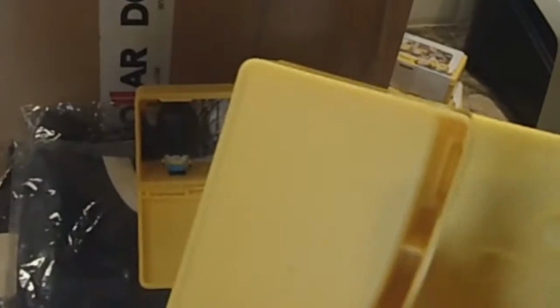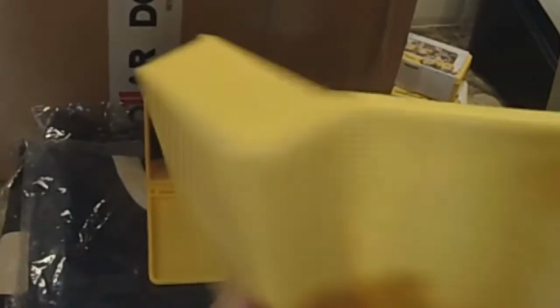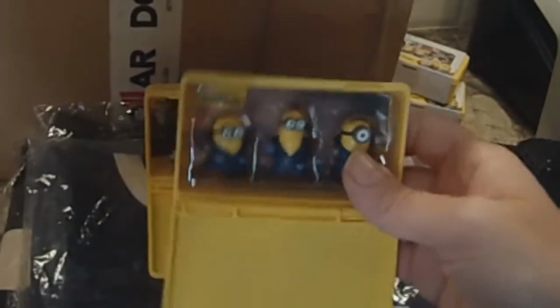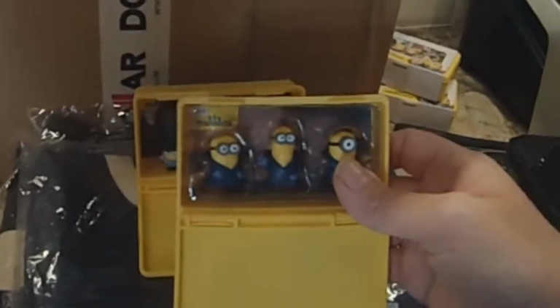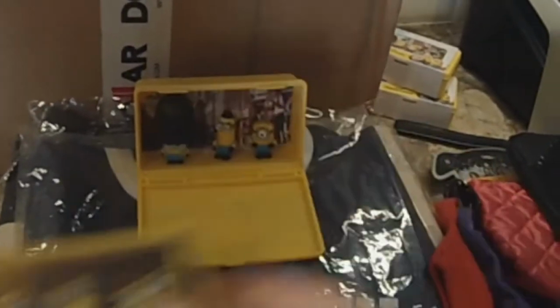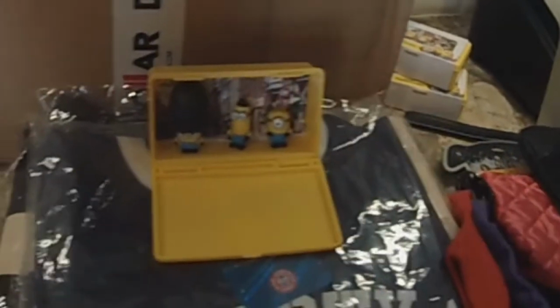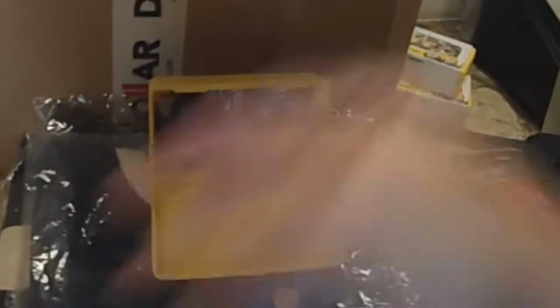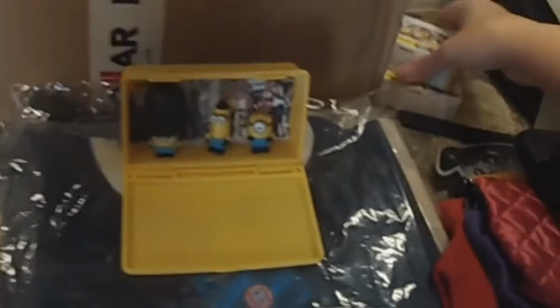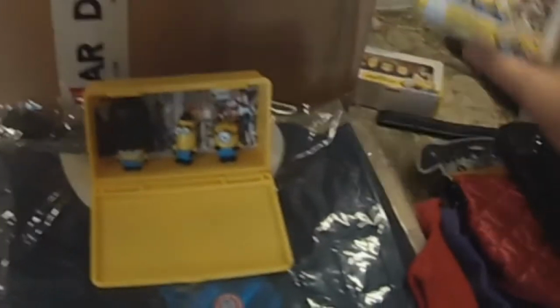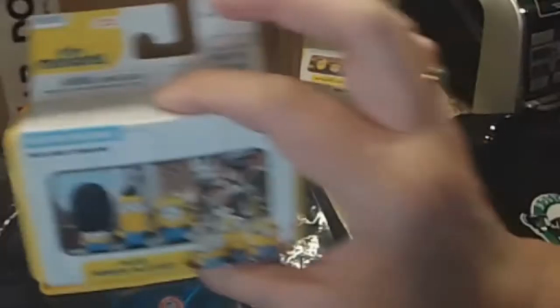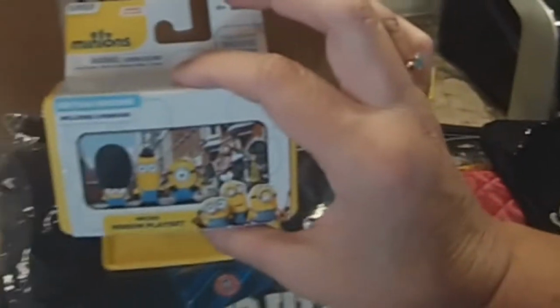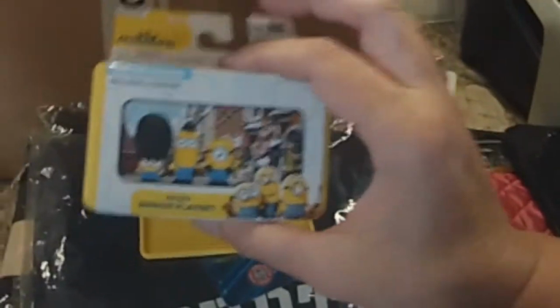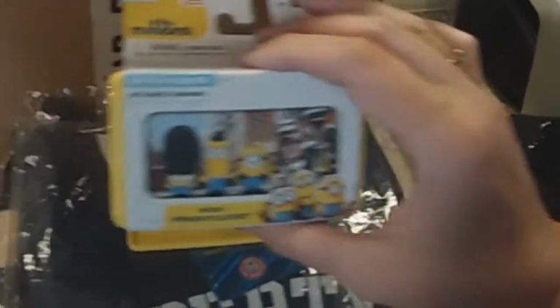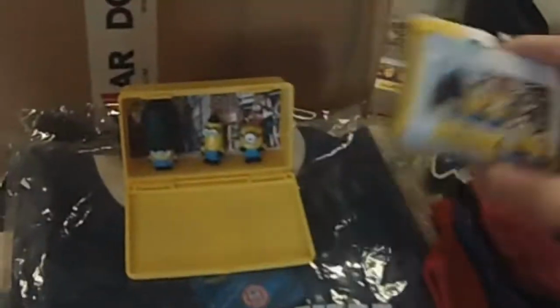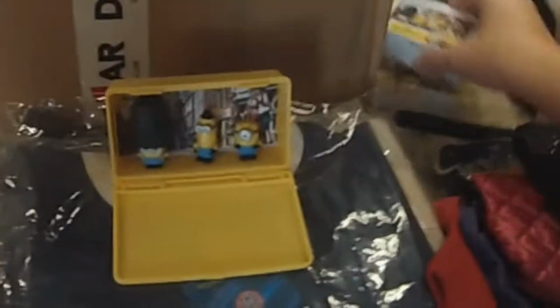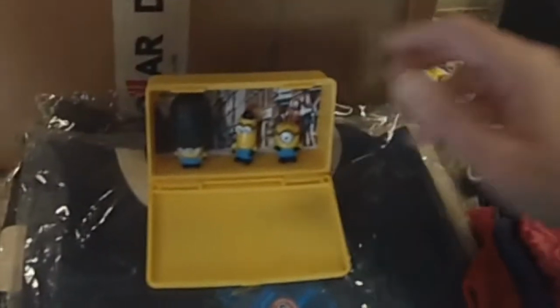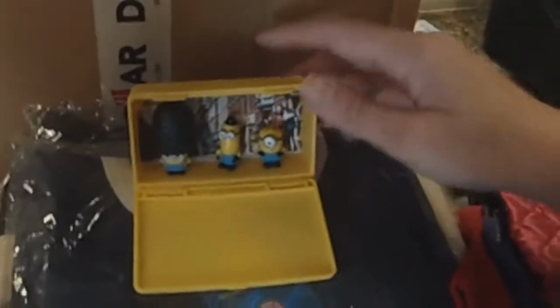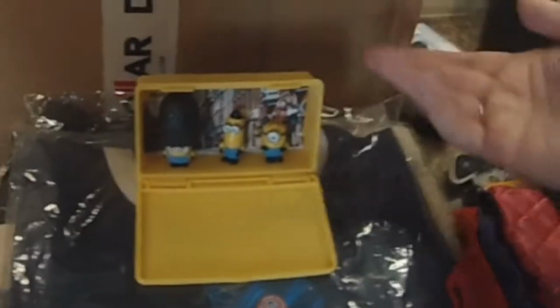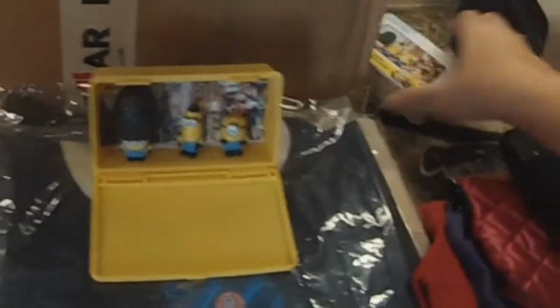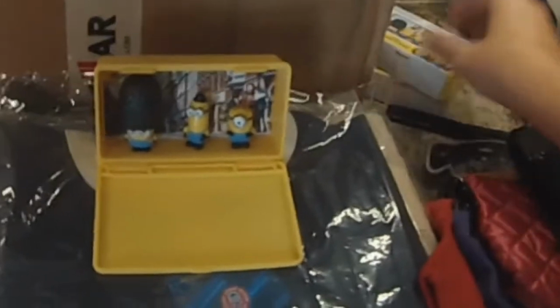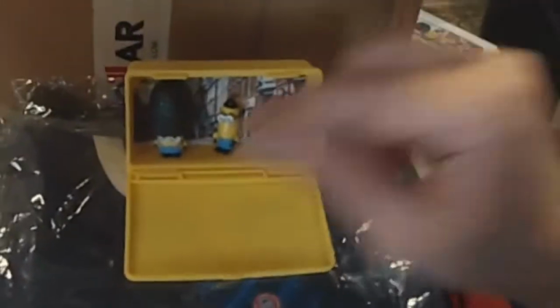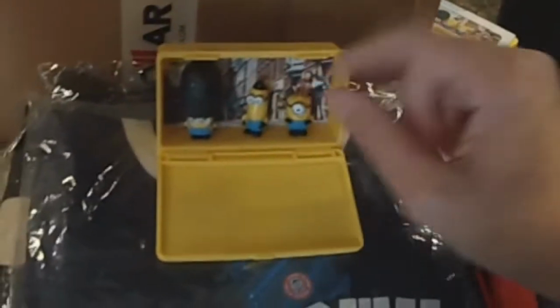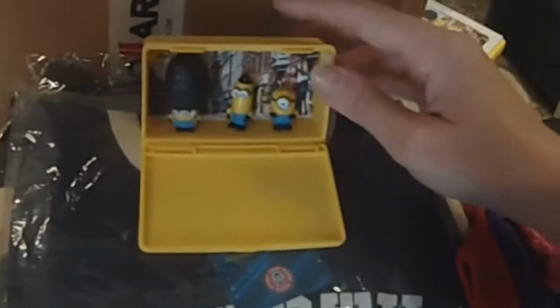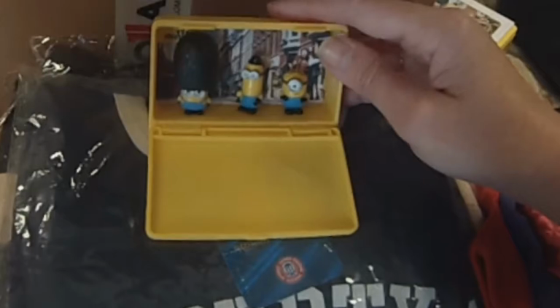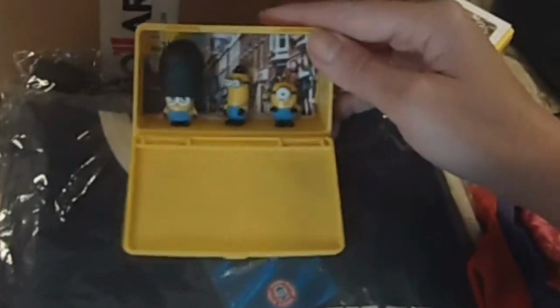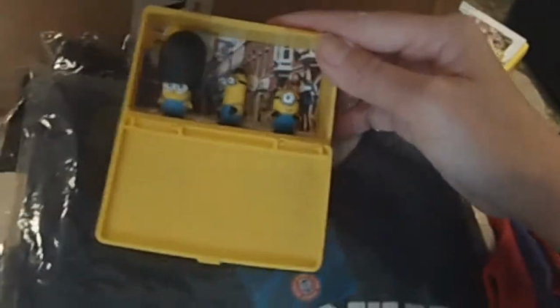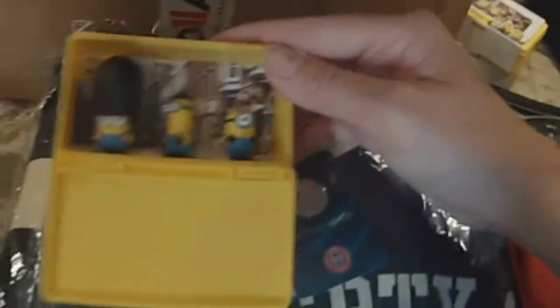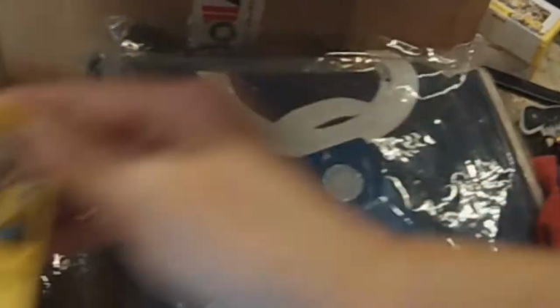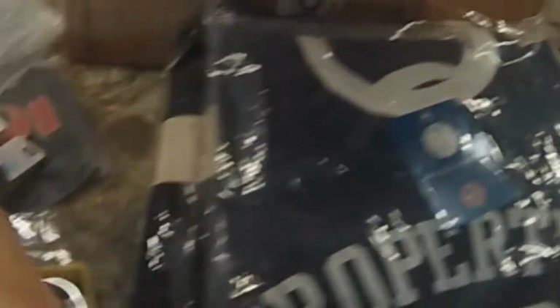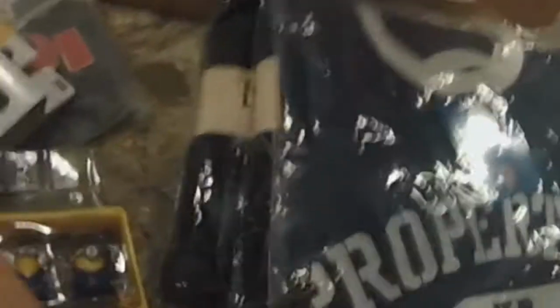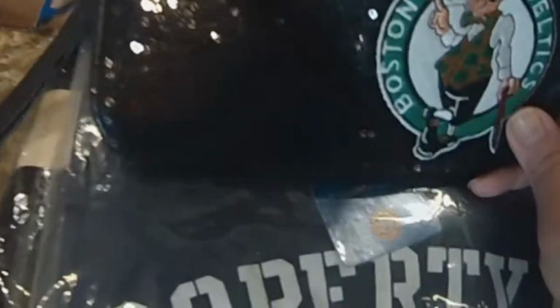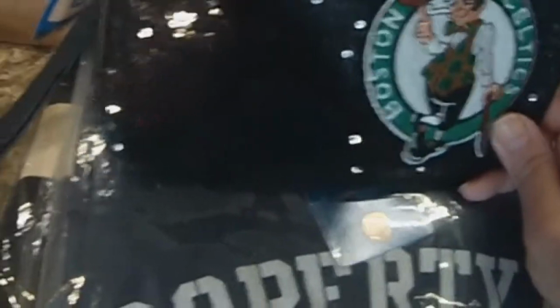They were really cute. They come like this. They're great for party favors if you're having a Minion party. They're great to even decorate a cake if you're having a Minion-themed party.